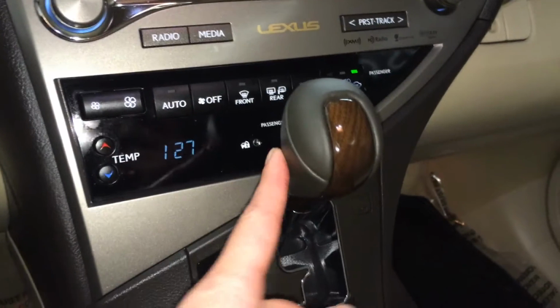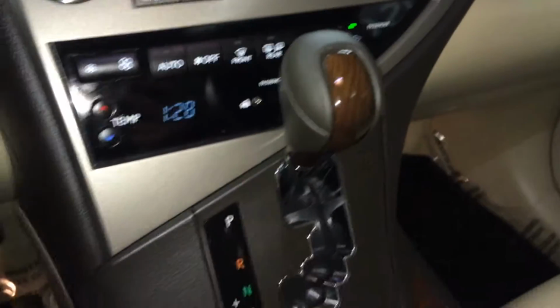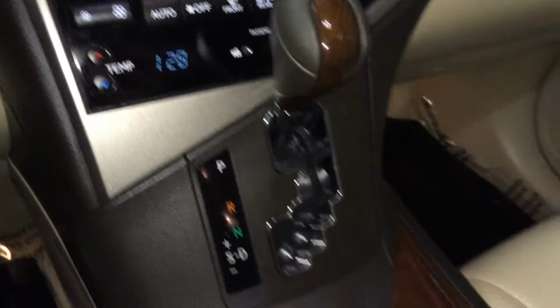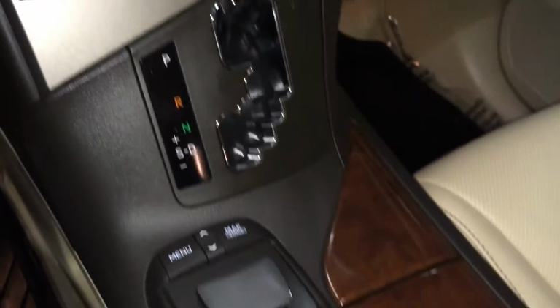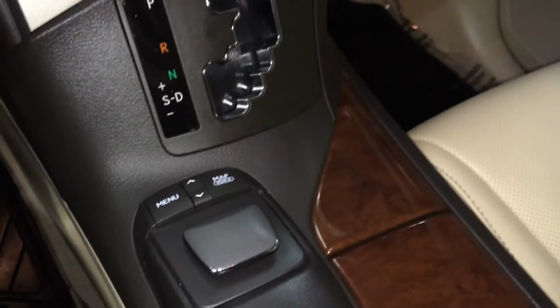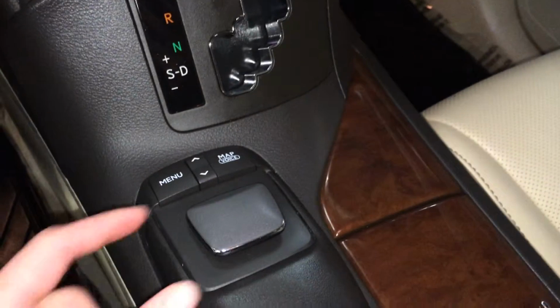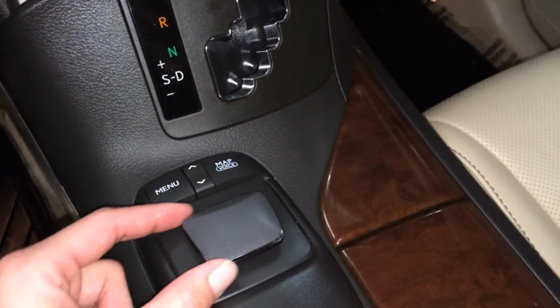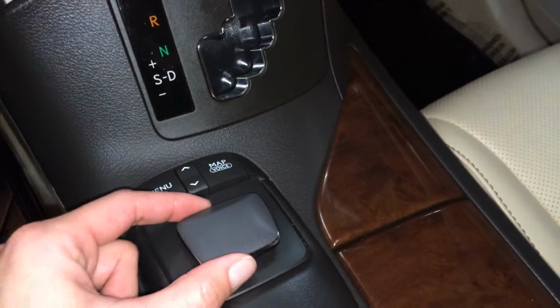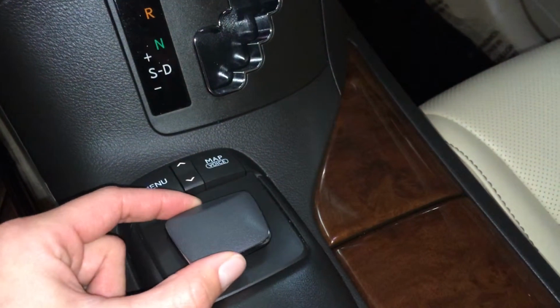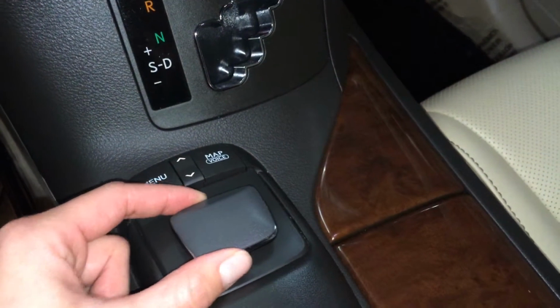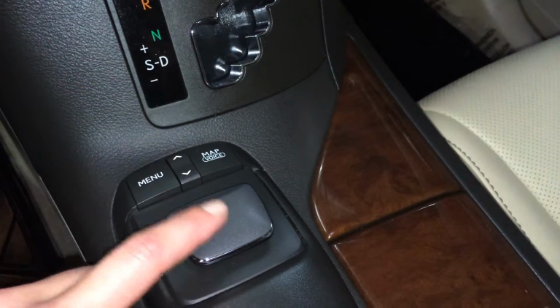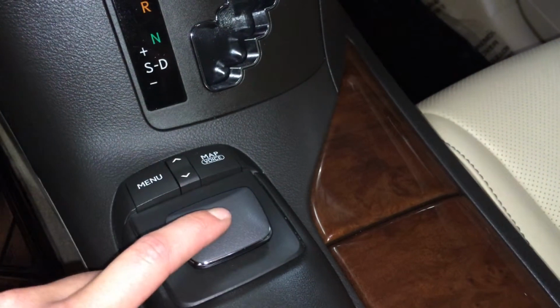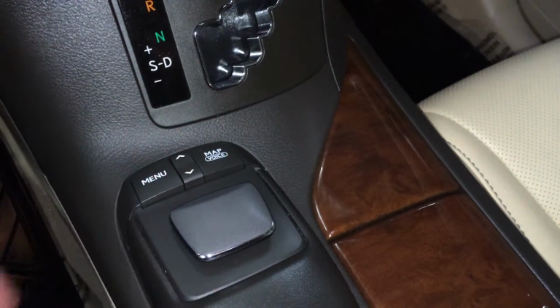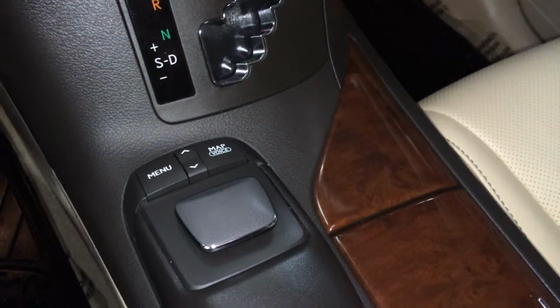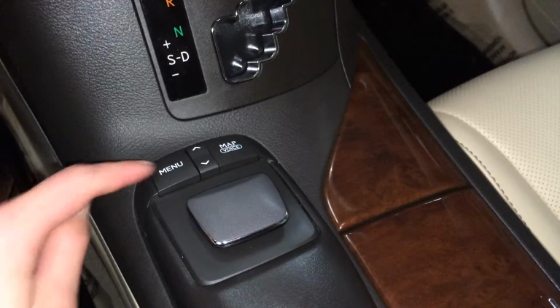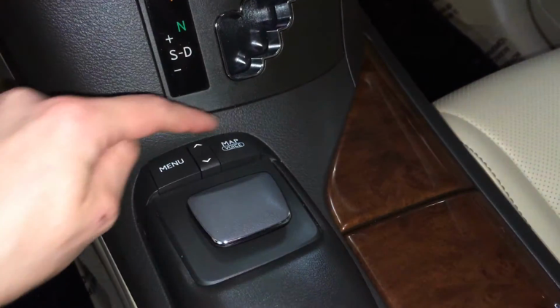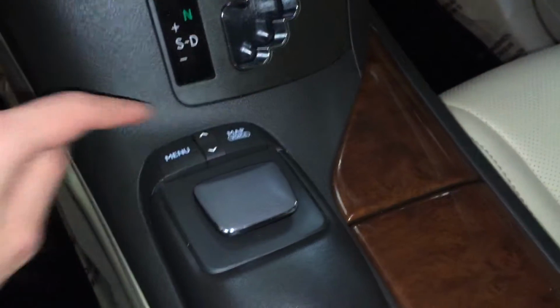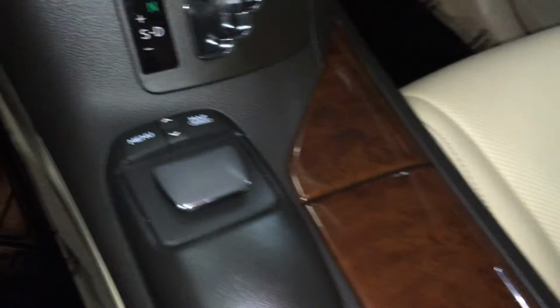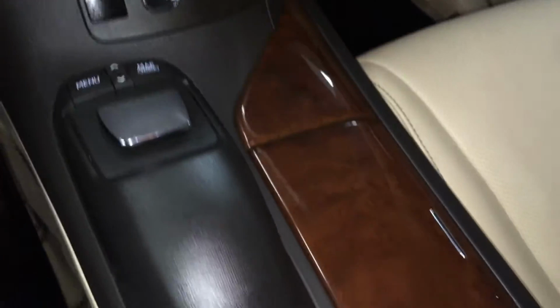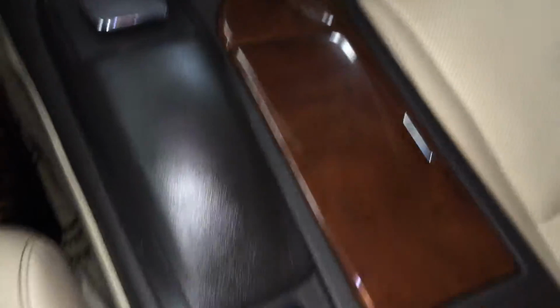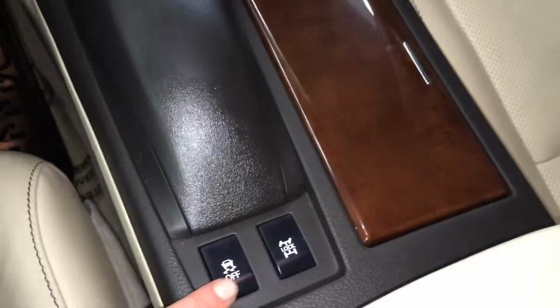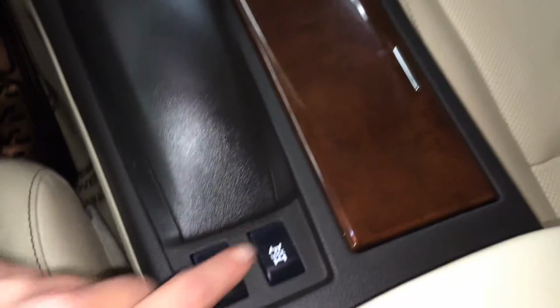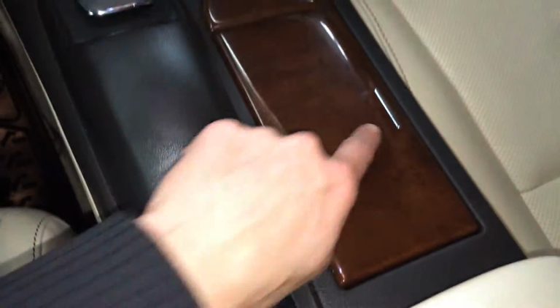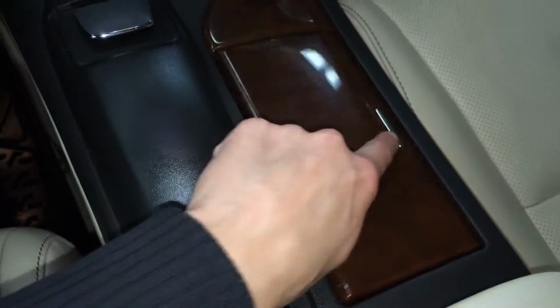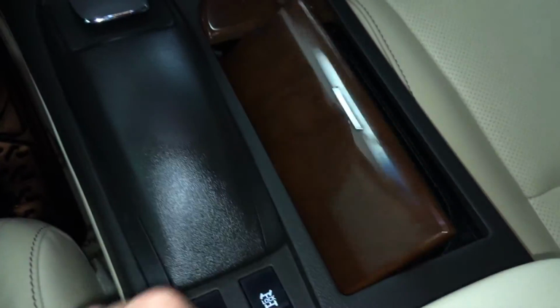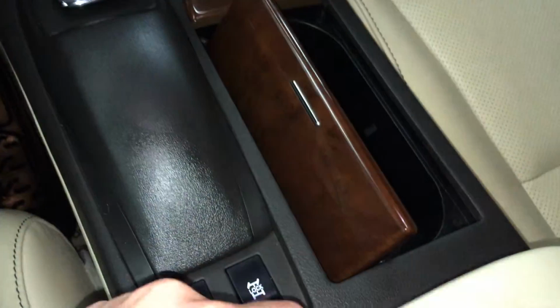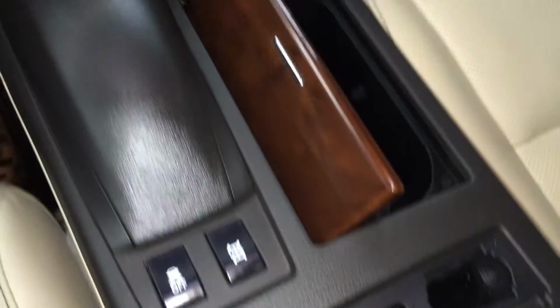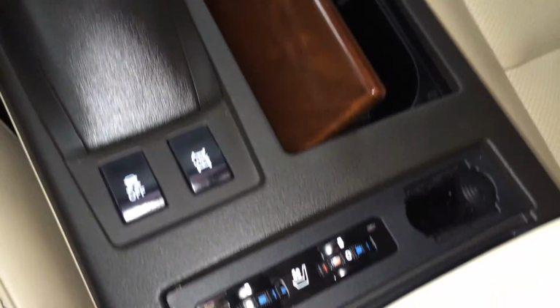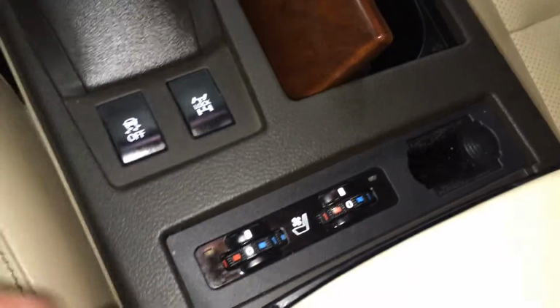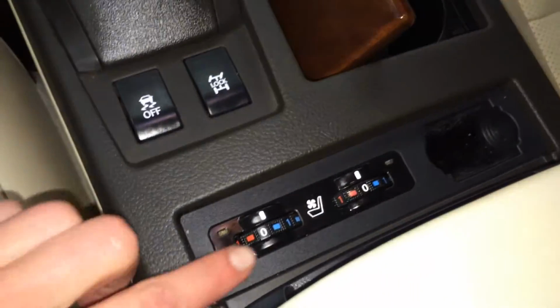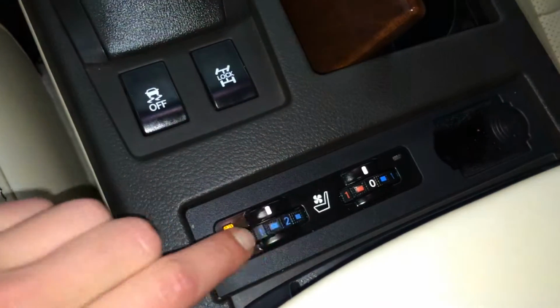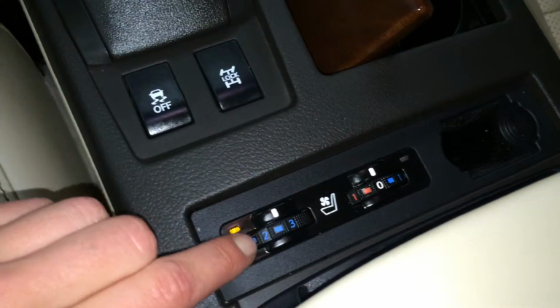Leather and wood shift knob. This is what you use for your display screen — push it in as enter, with shortcut buttons above. Traction control, heated and ventilated front seats with three settings.